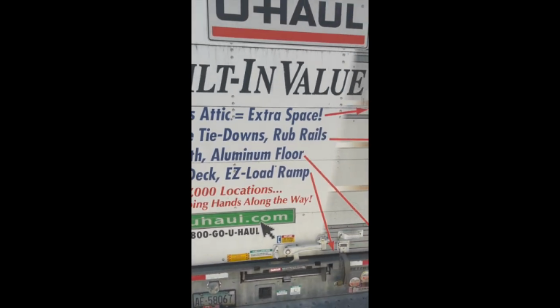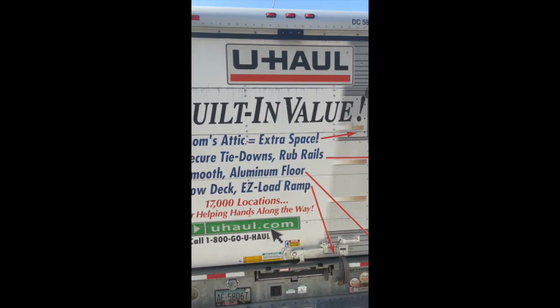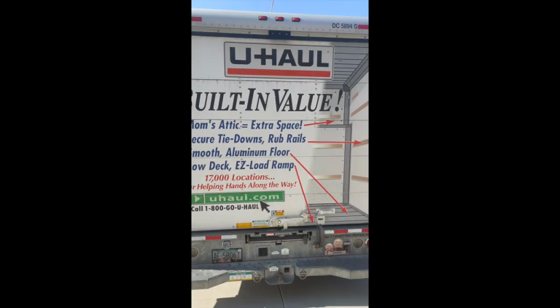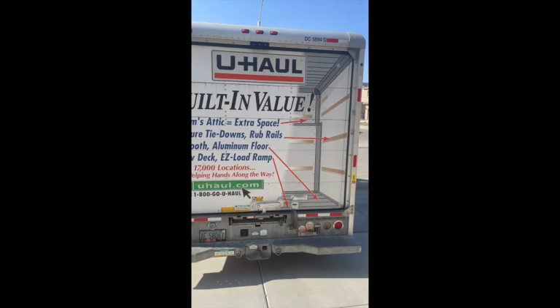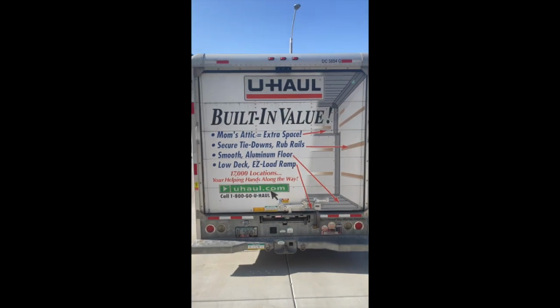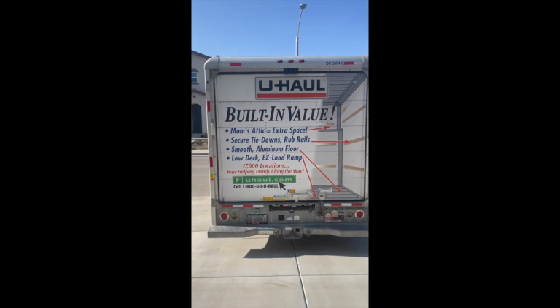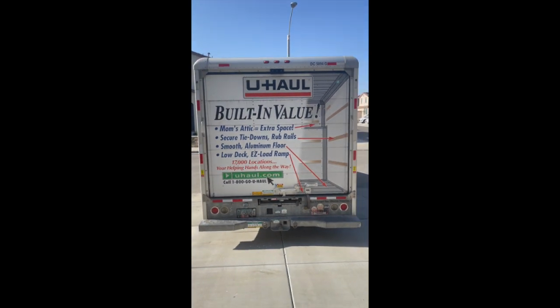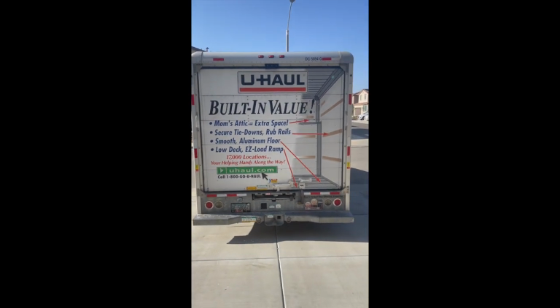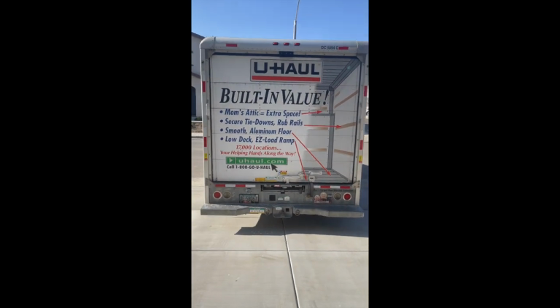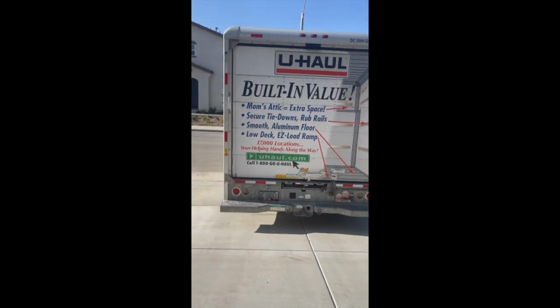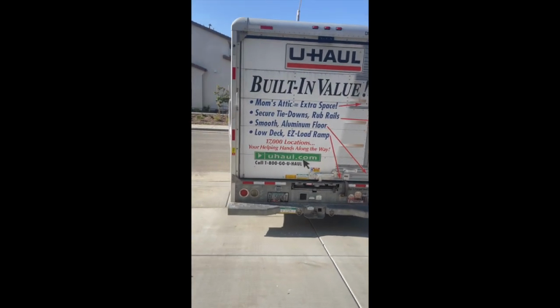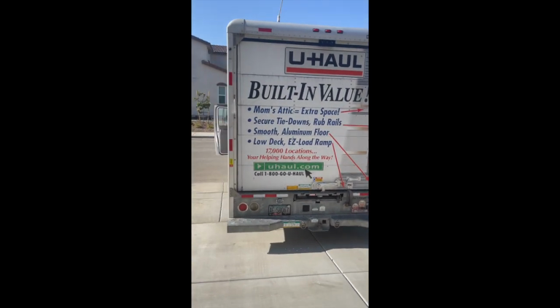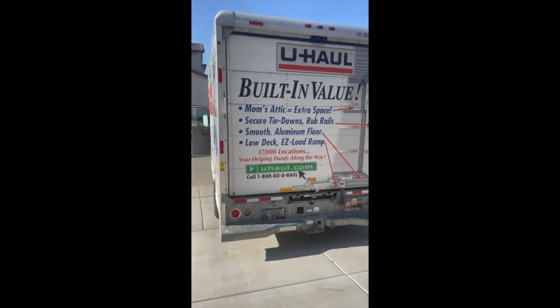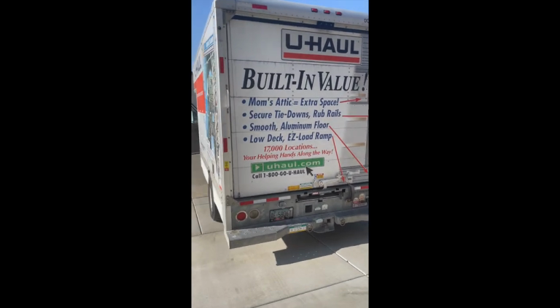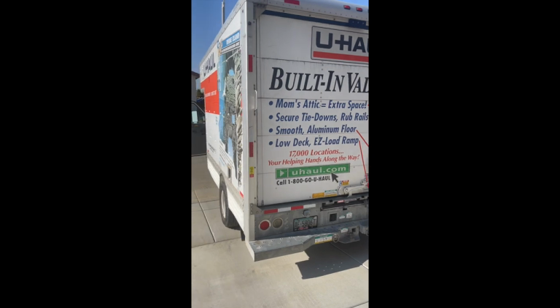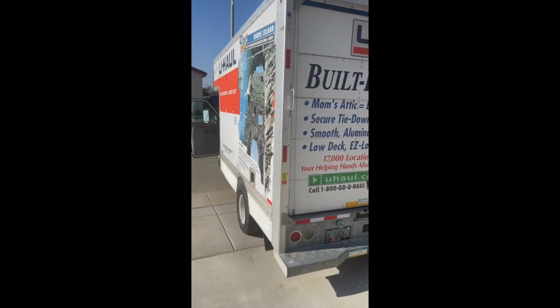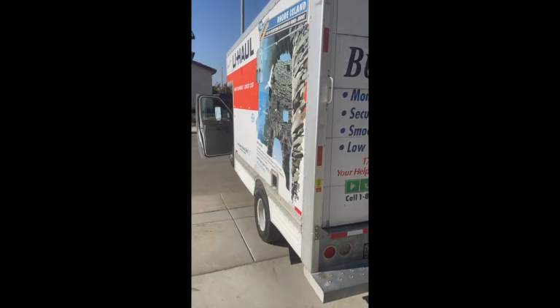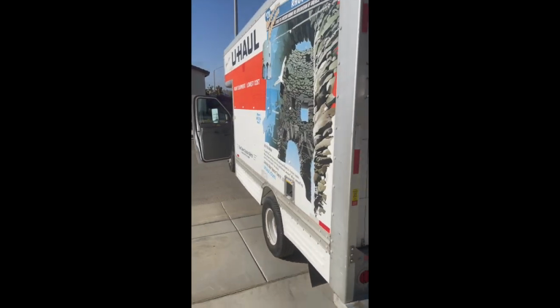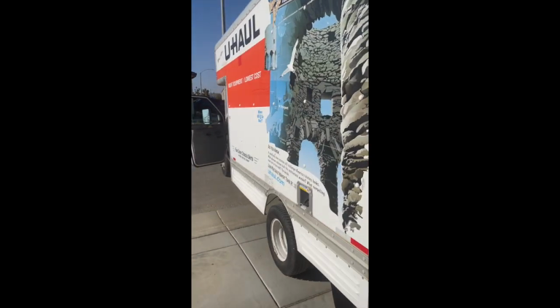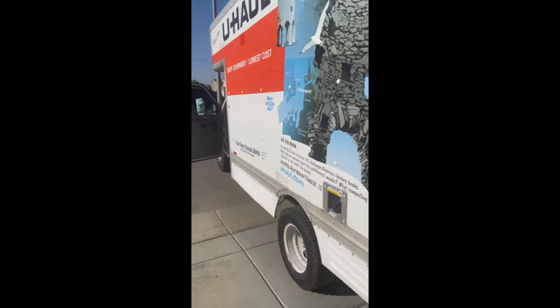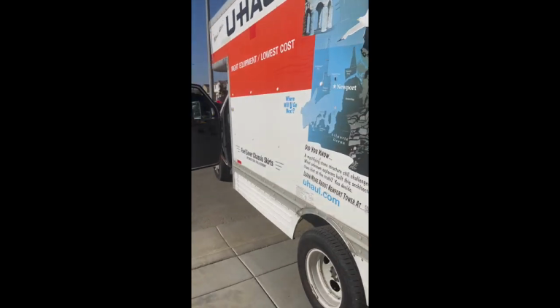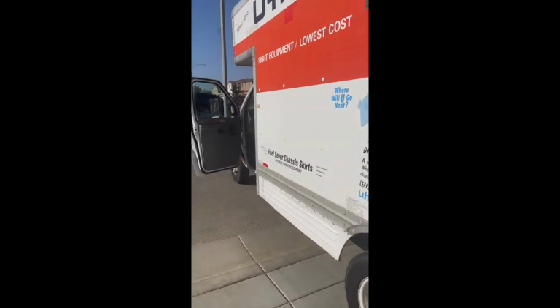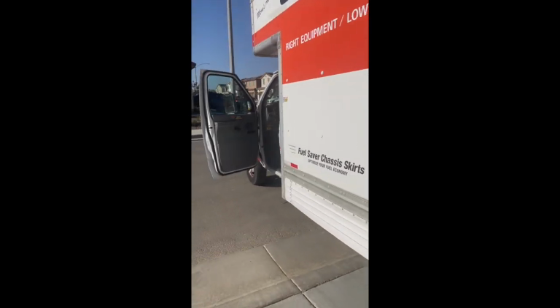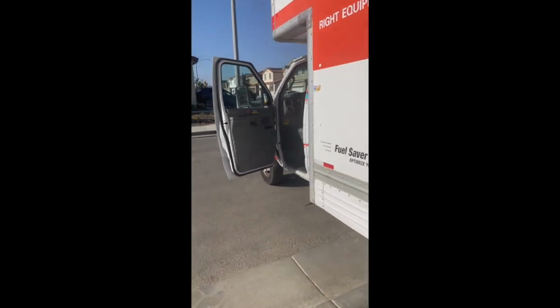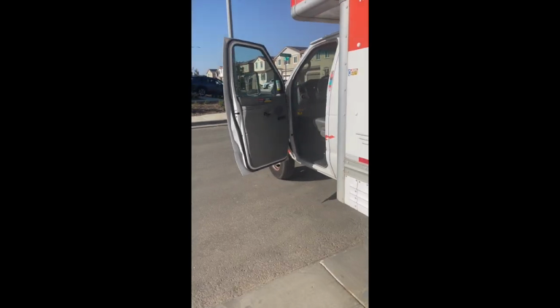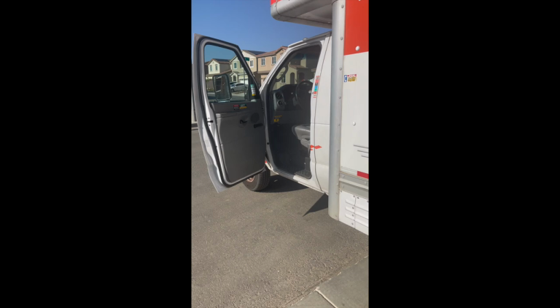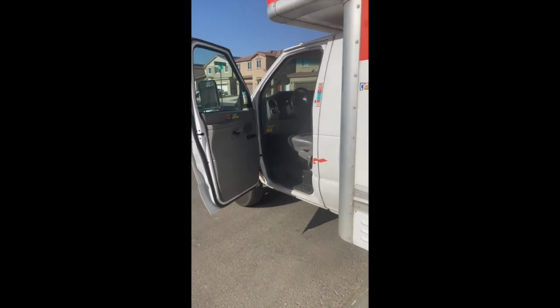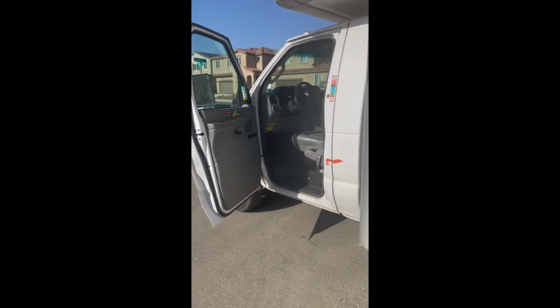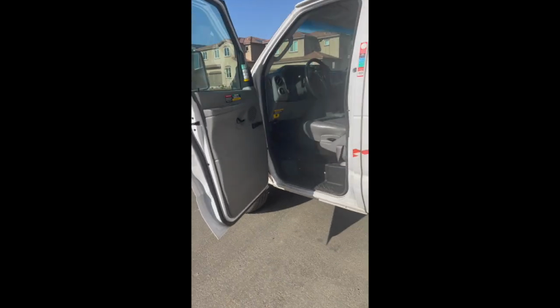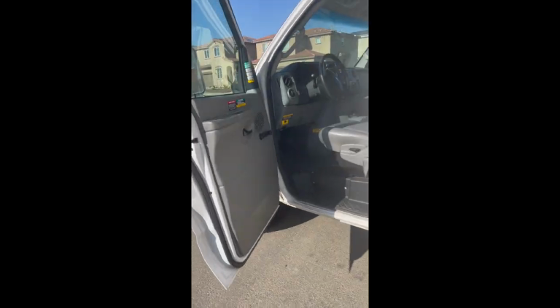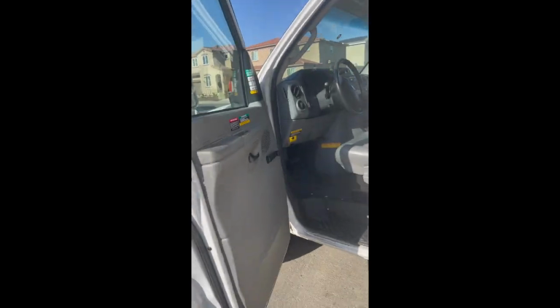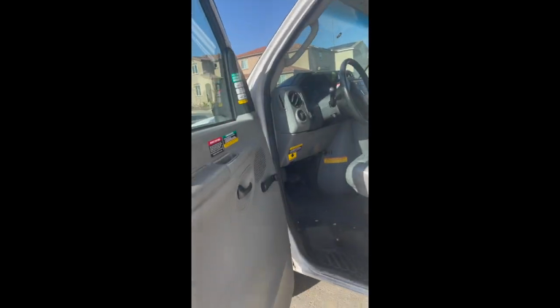I paid like $29.99 plus a dollar something per mile — I'm just in town. Not bad at all.